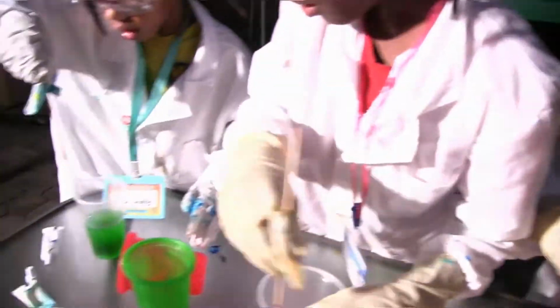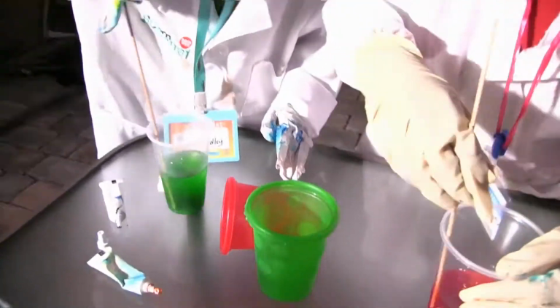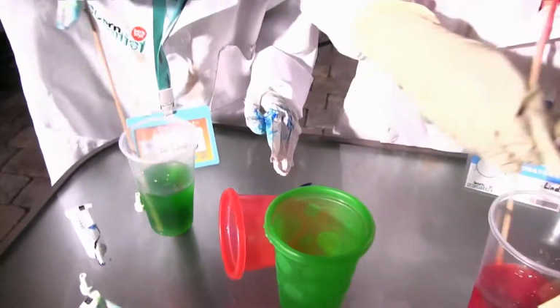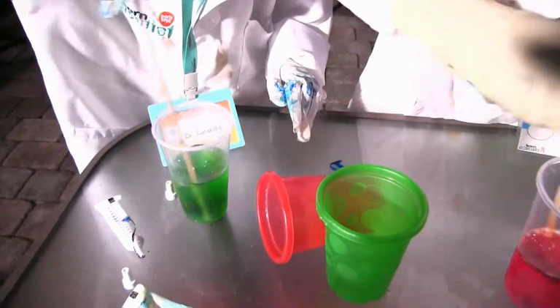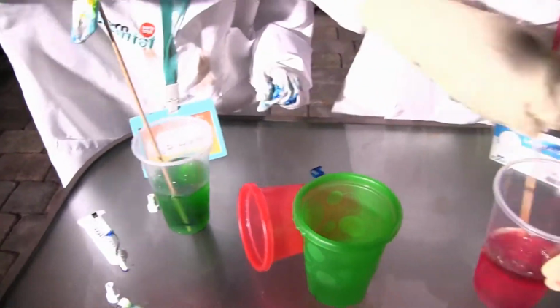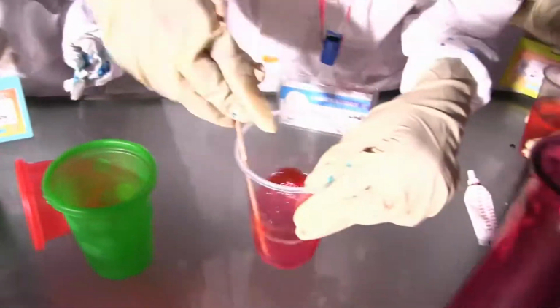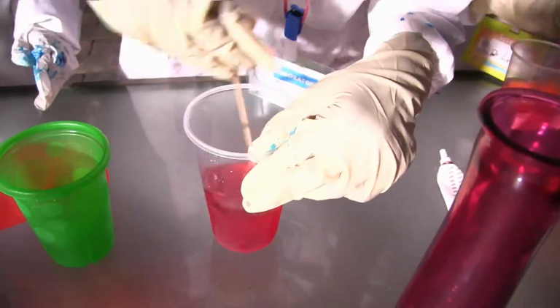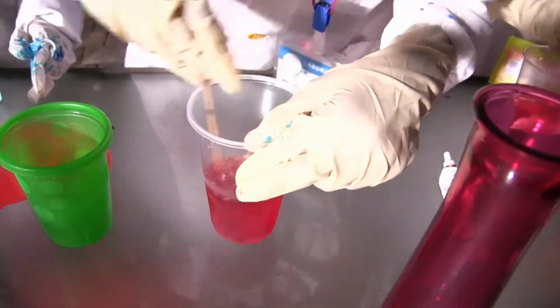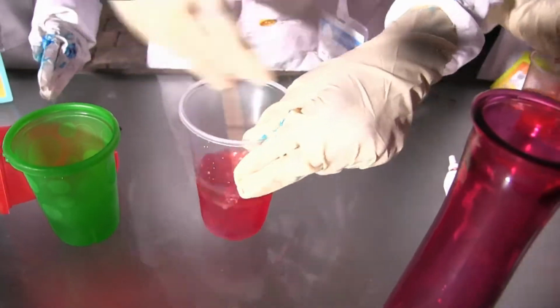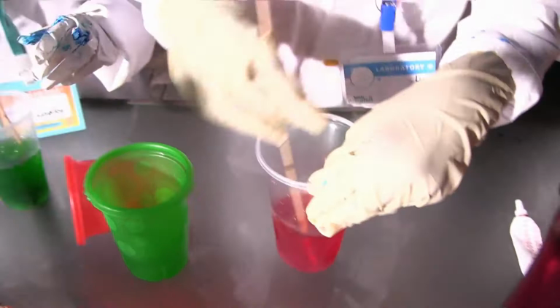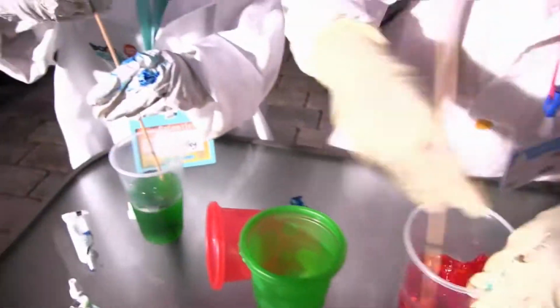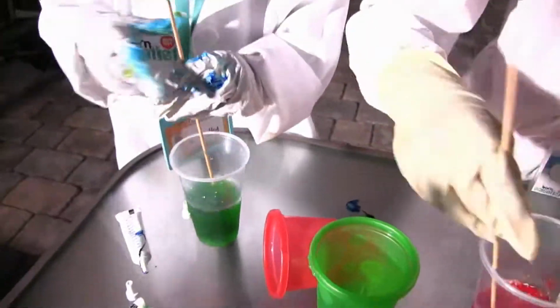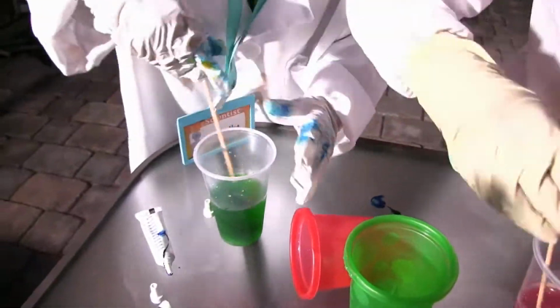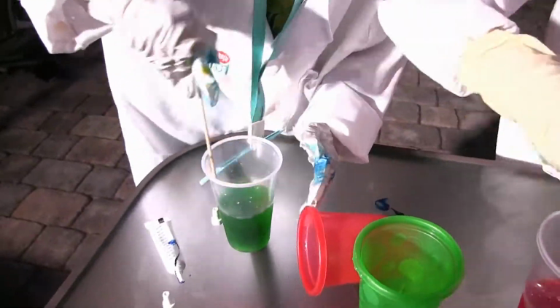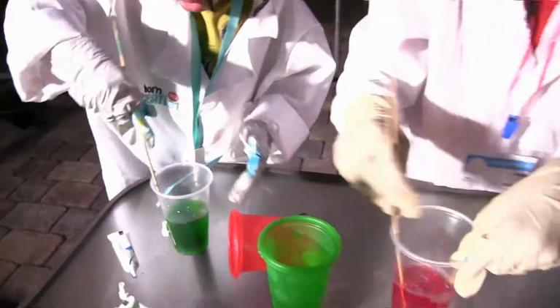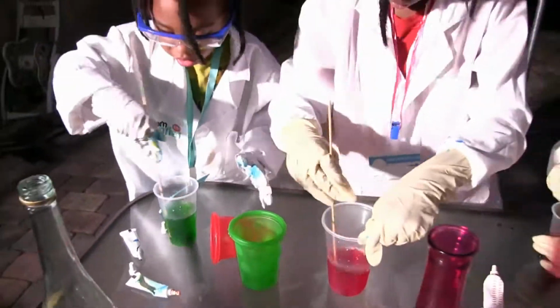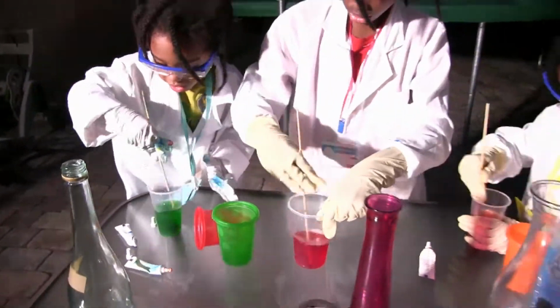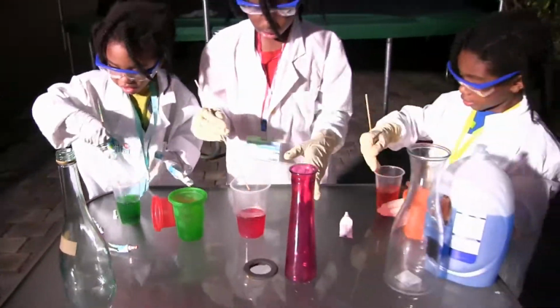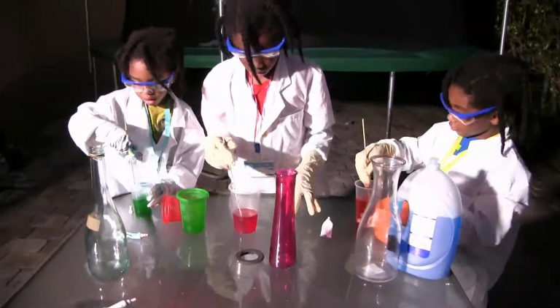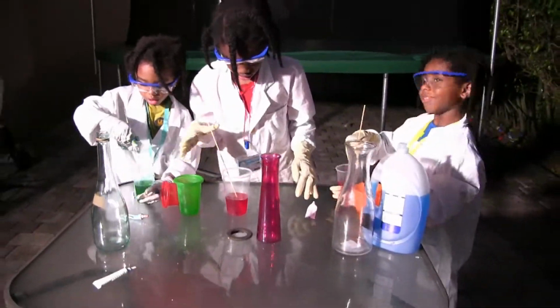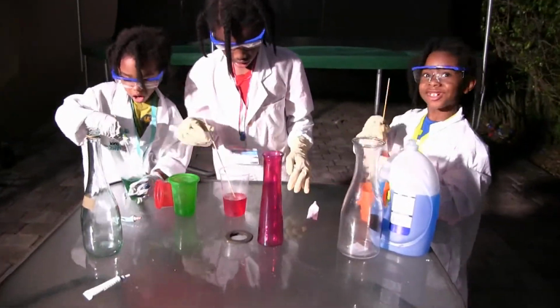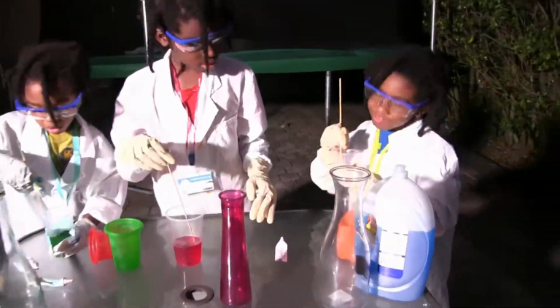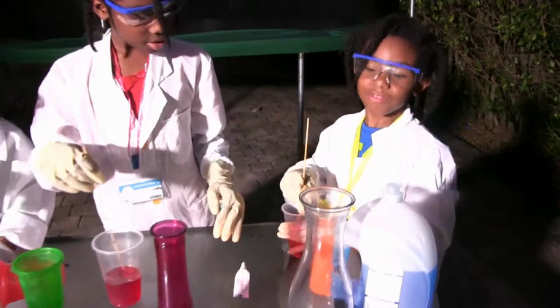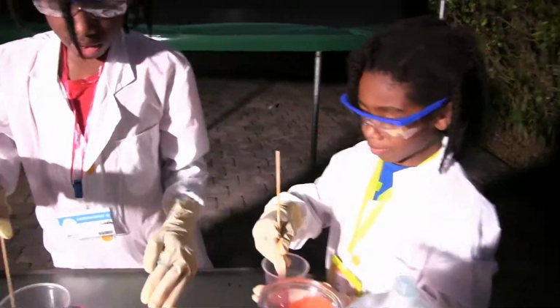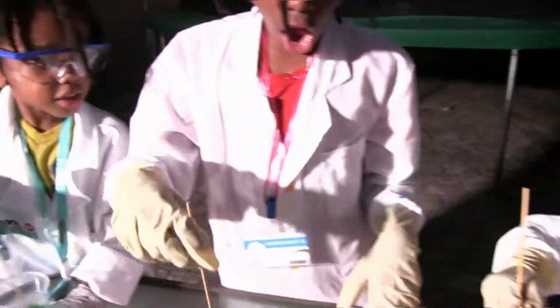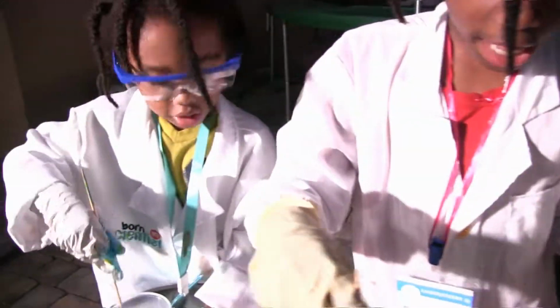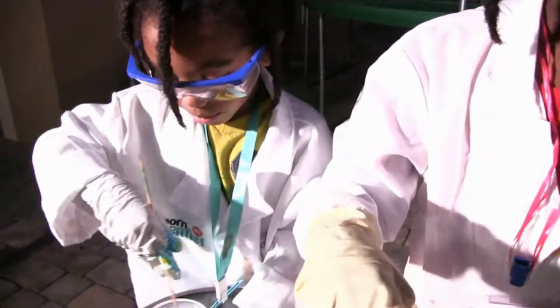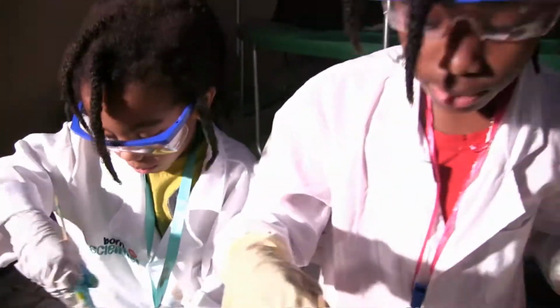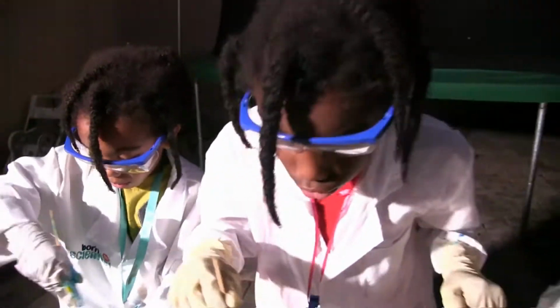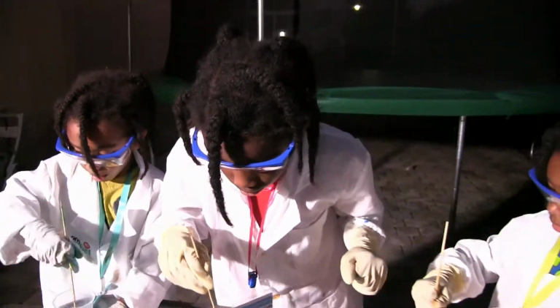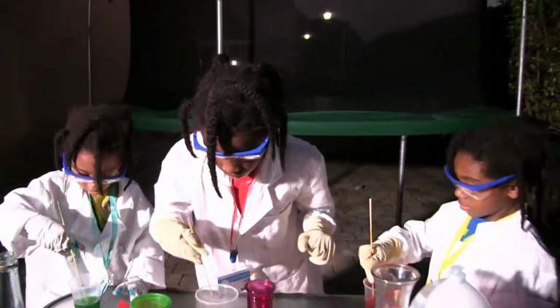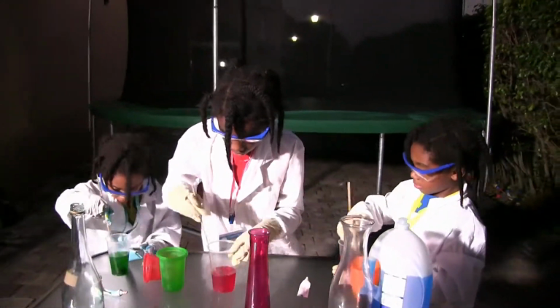Wait a minute — it completely changed! It's green! Completely! Okay guys, I am now done. We have enough time.